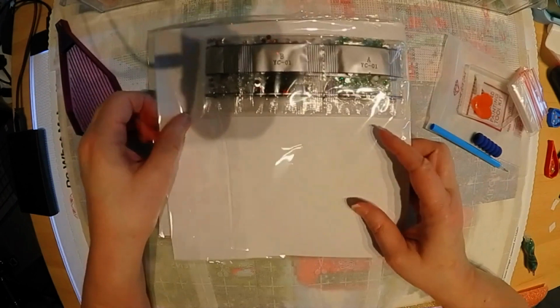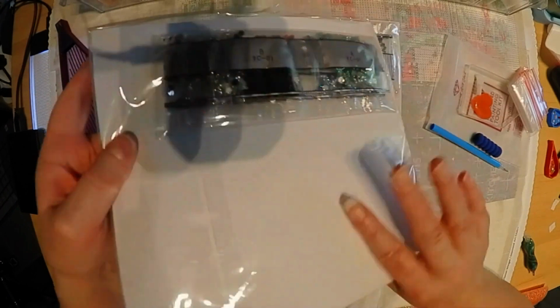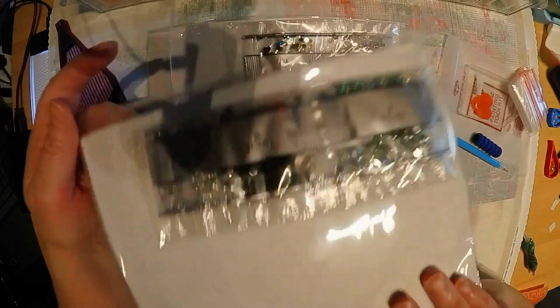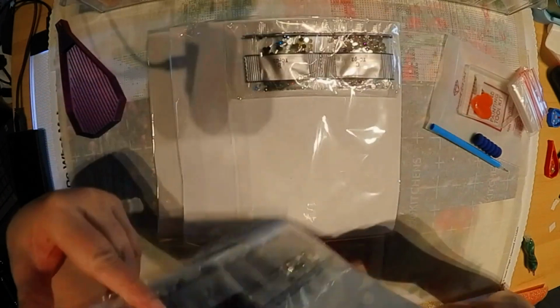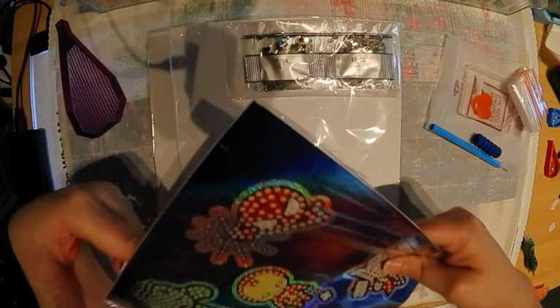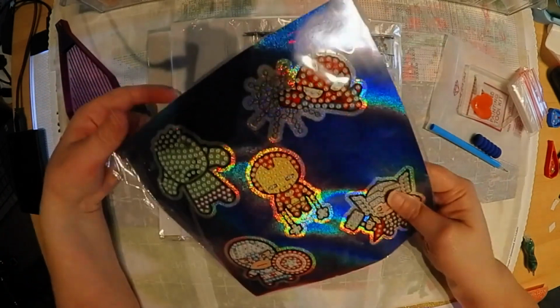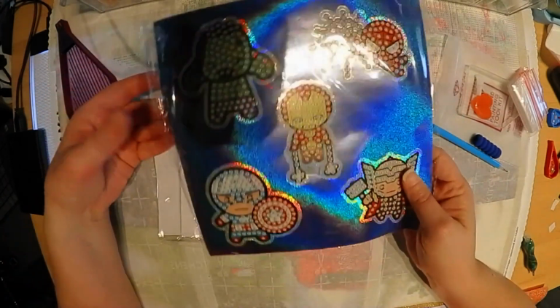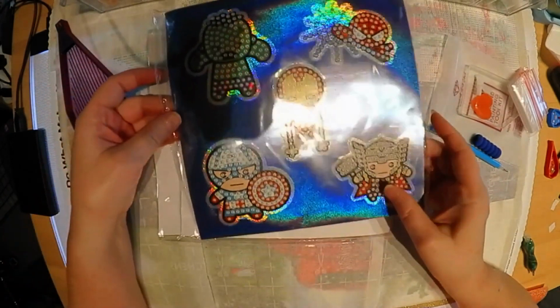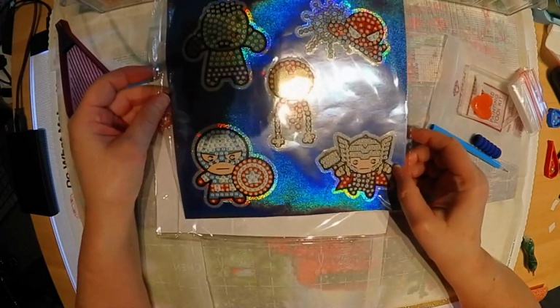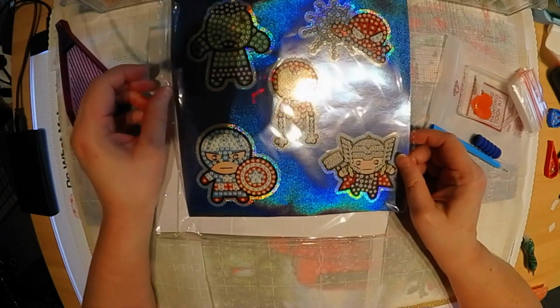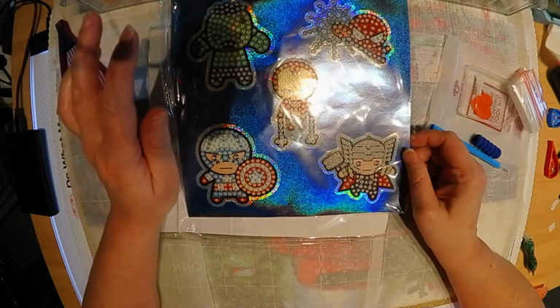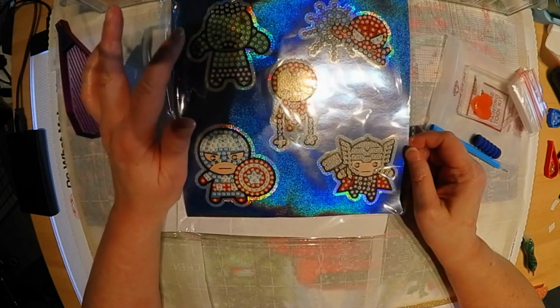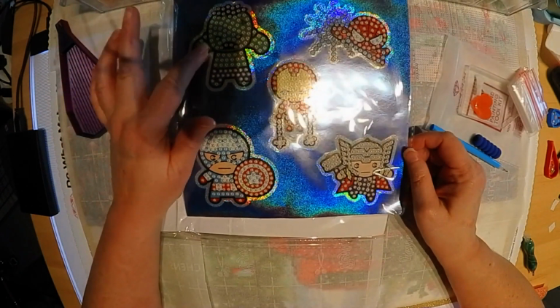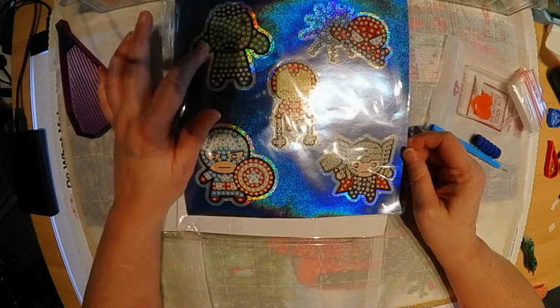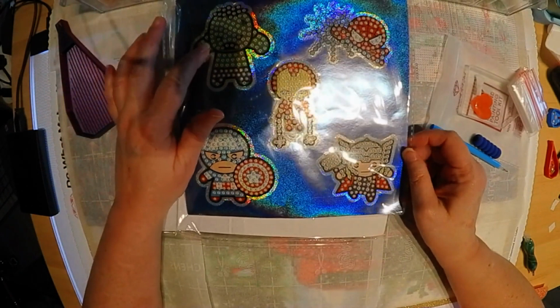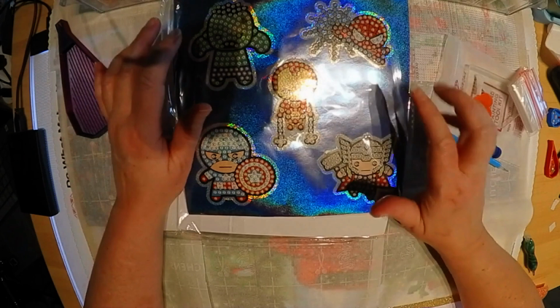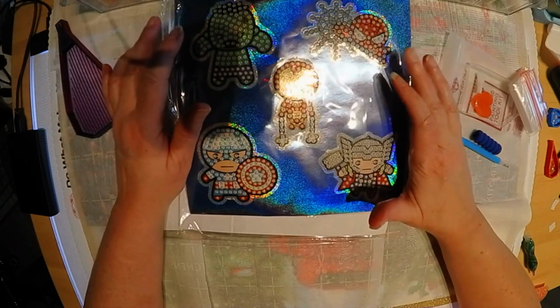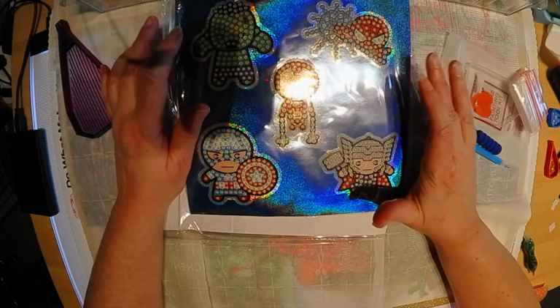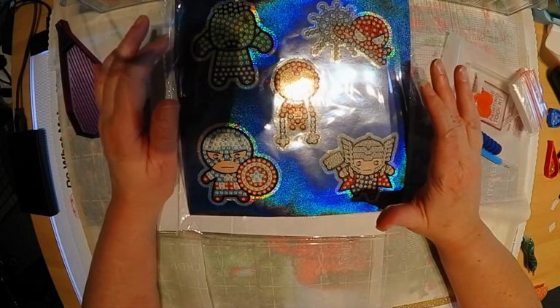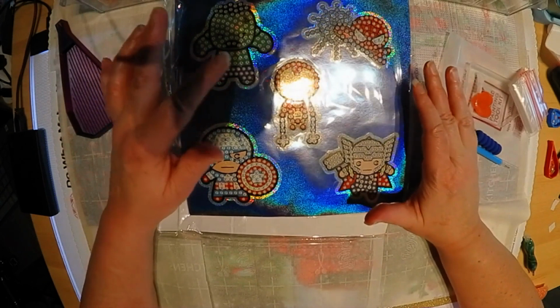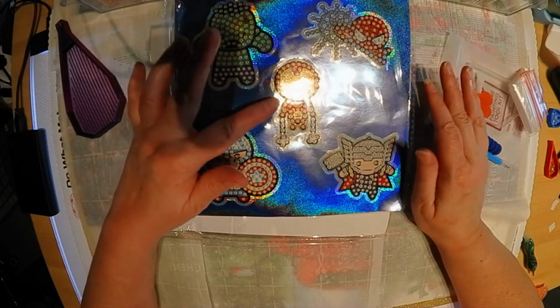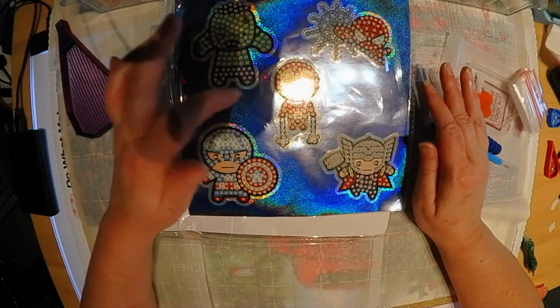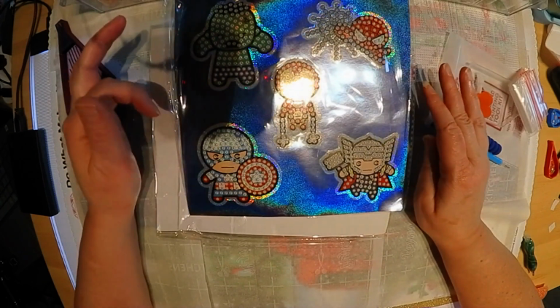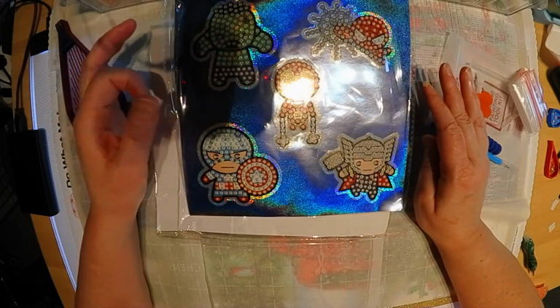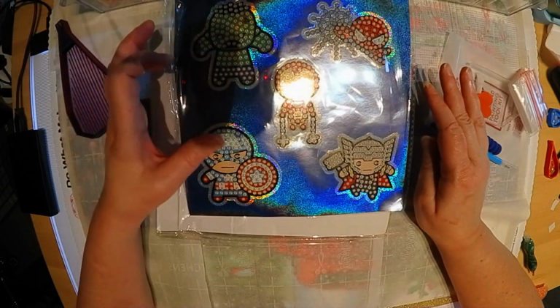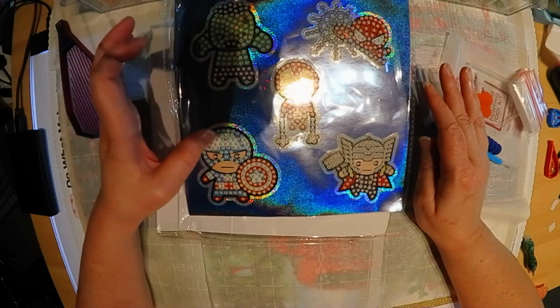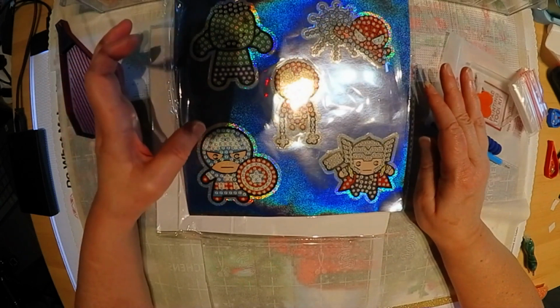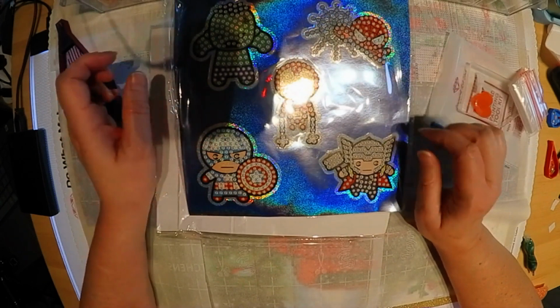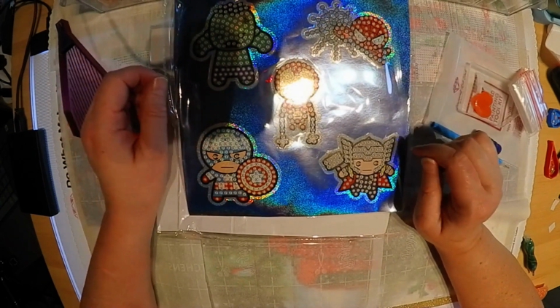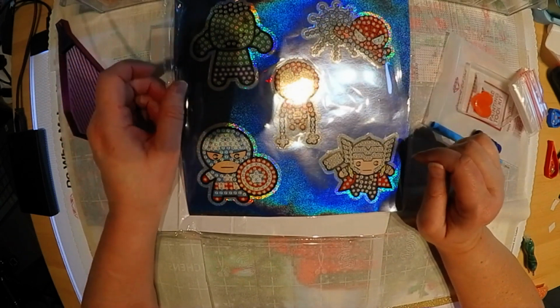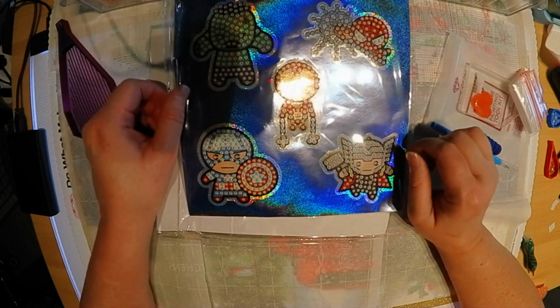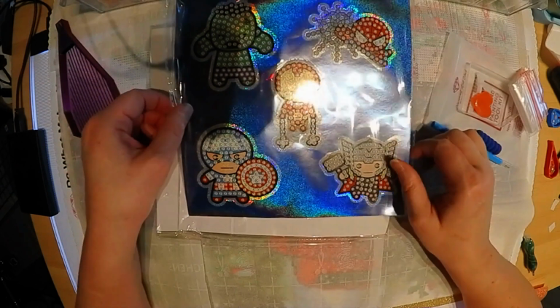So the first sticker pack: we have the Hulk, Spider-Man, Iron Man, Captain America, and Thor.